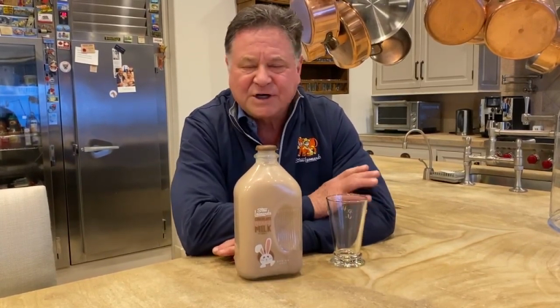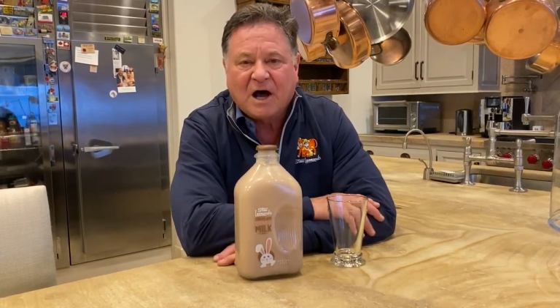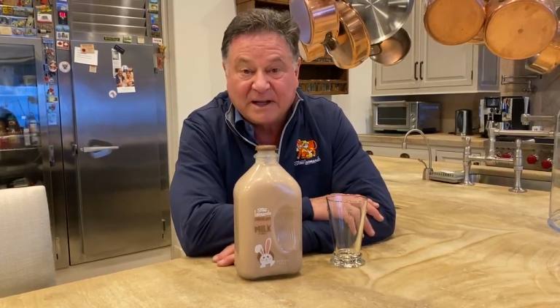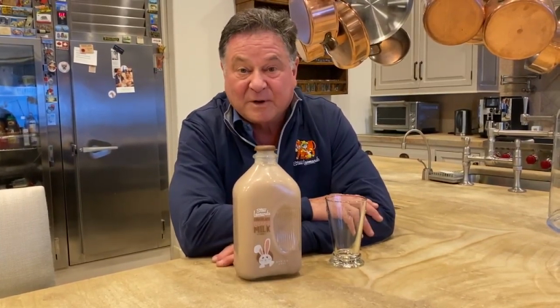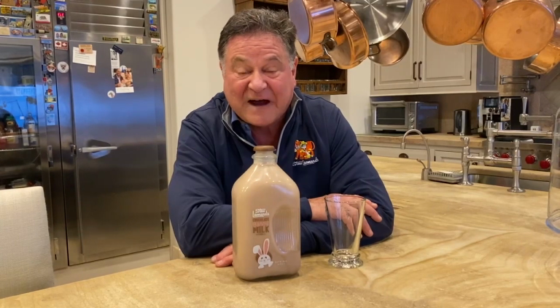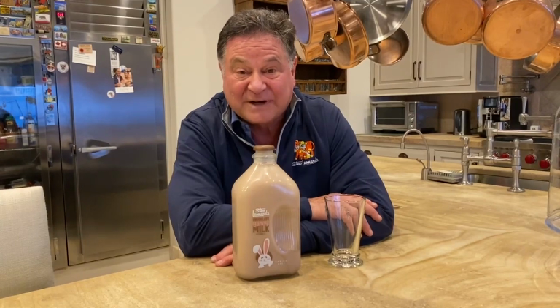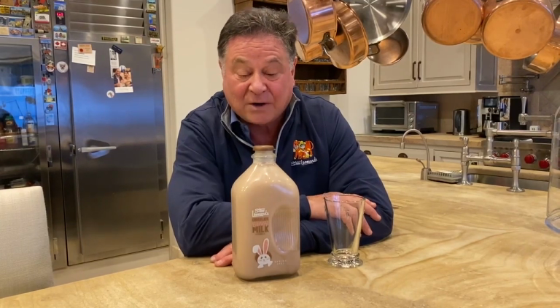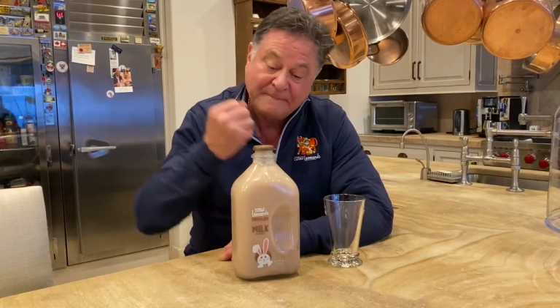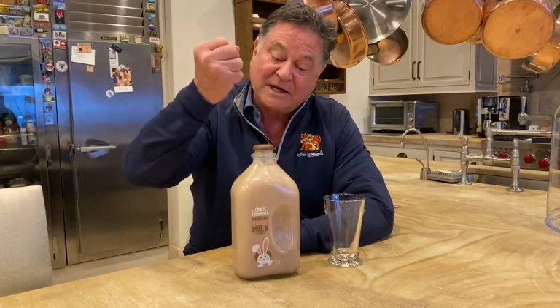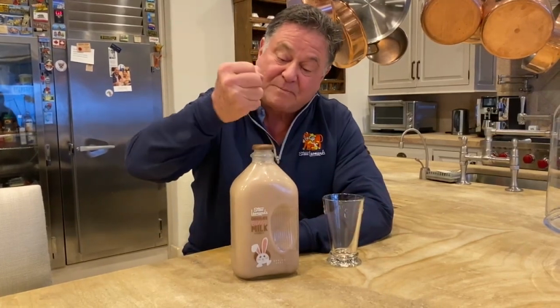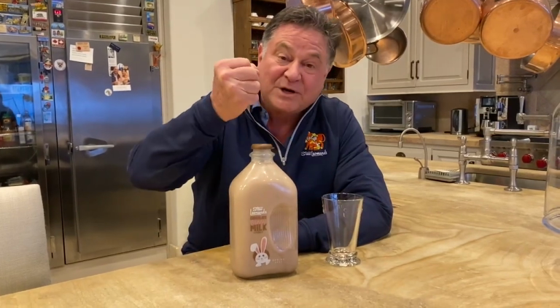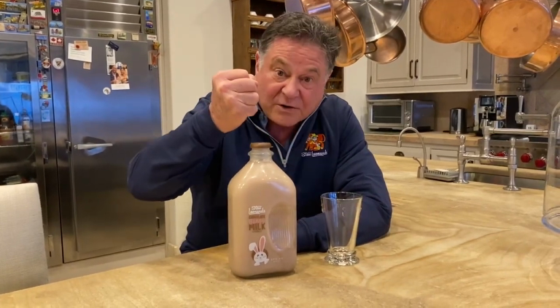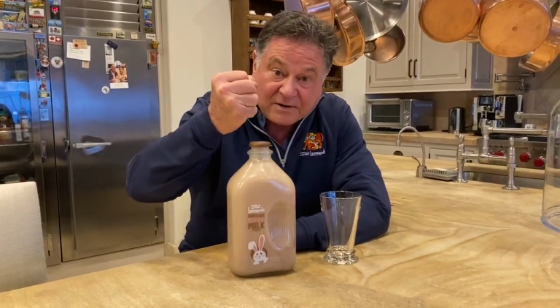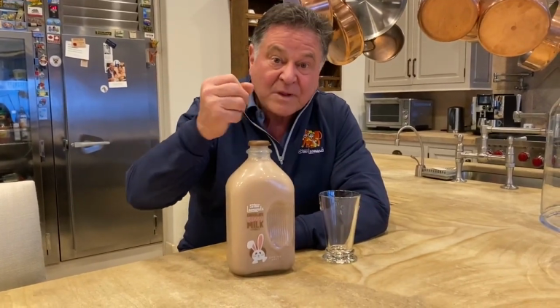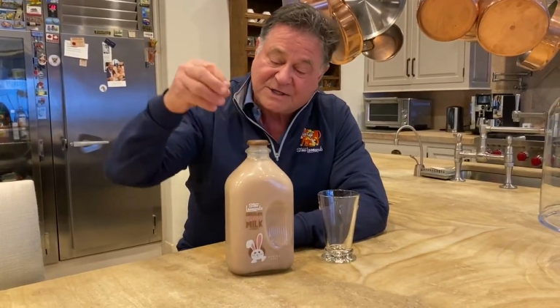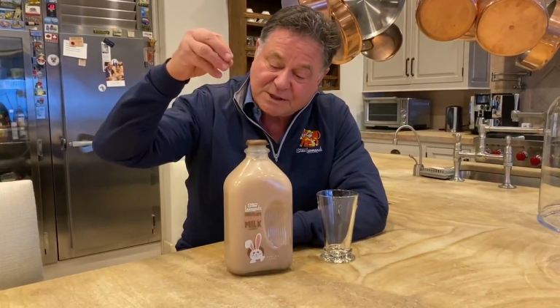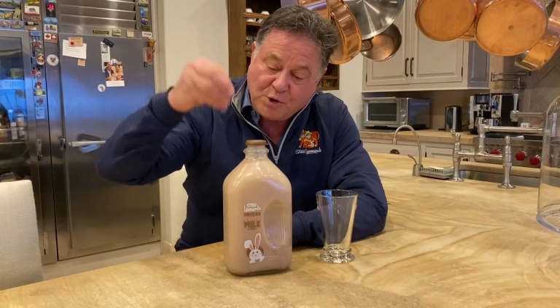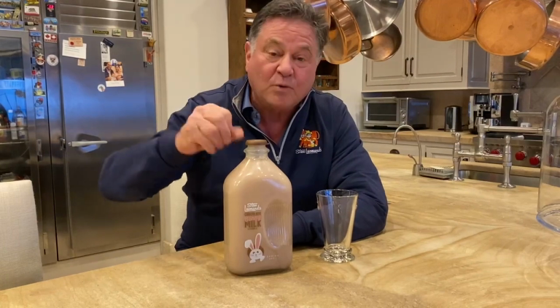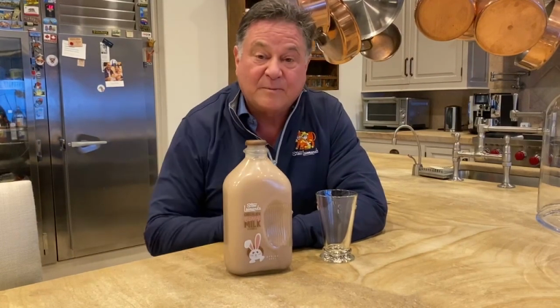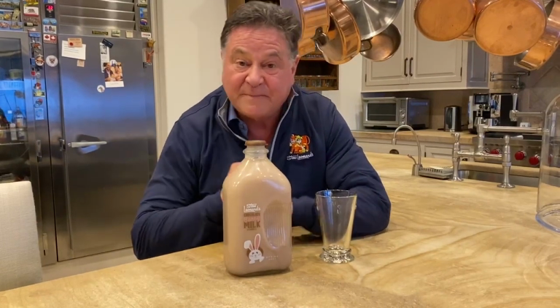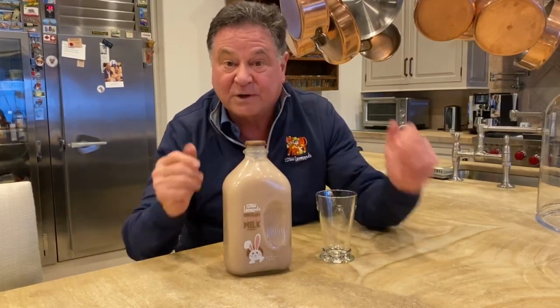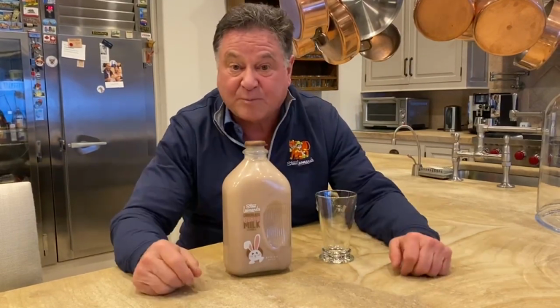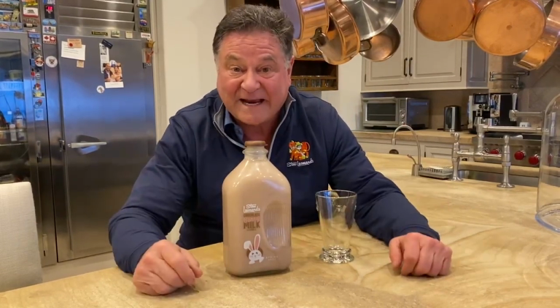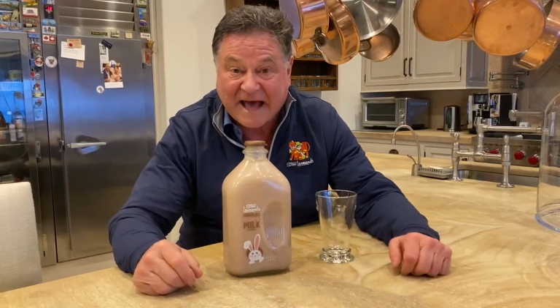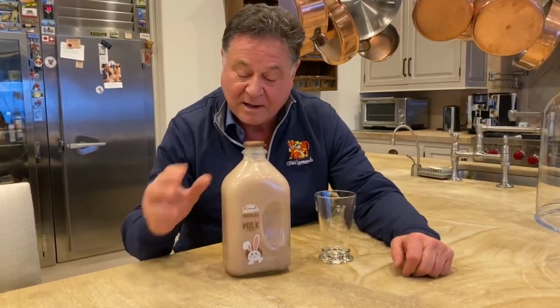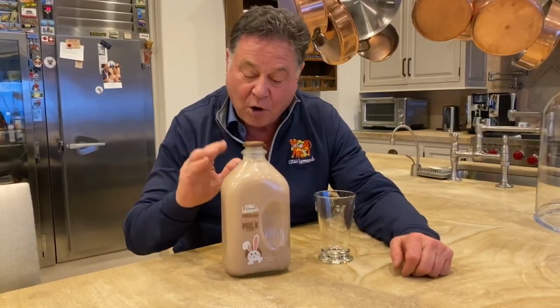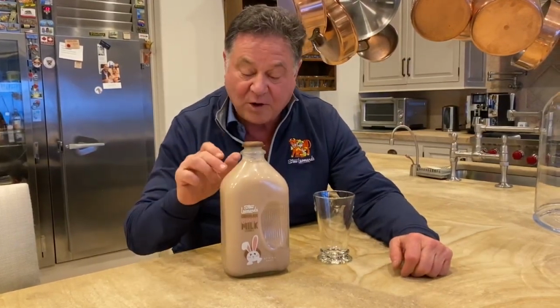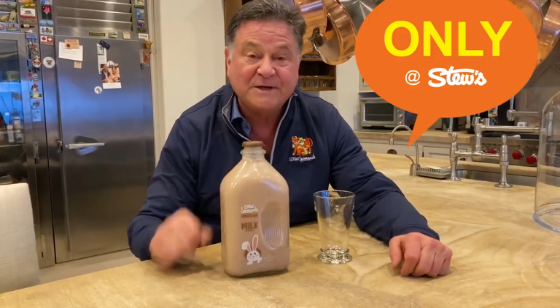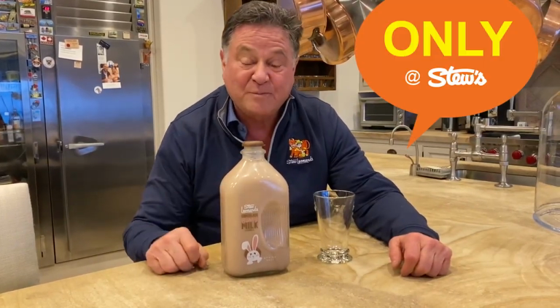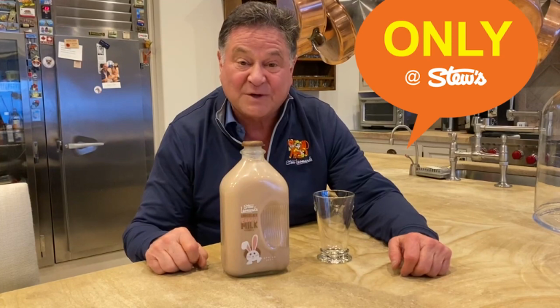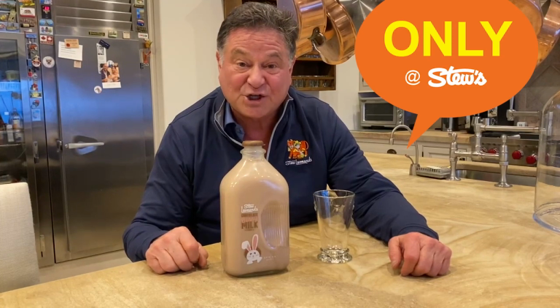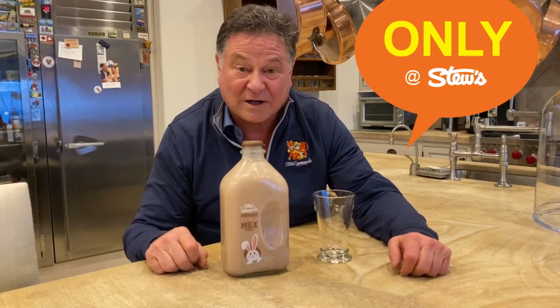Just unbelievable, he has 500 cows. You could just about put an udder here, because this is pure 100% milk — we don't separate any fat out. Whole milk, we mix it with Dutch chocolate.